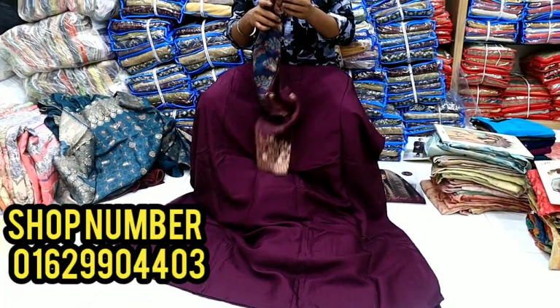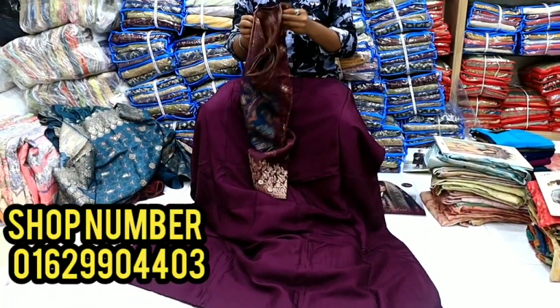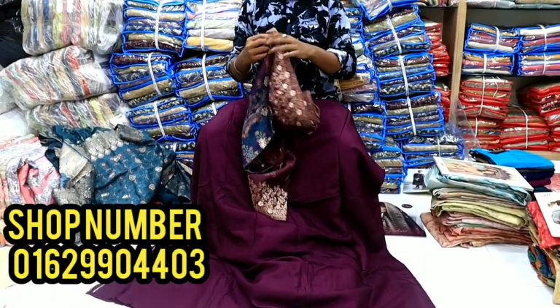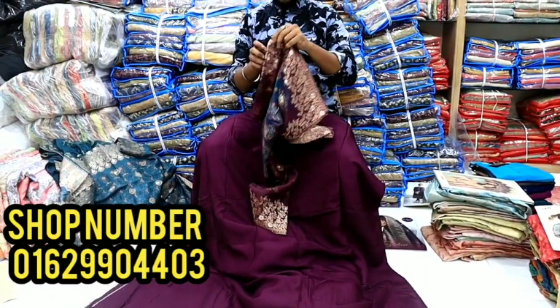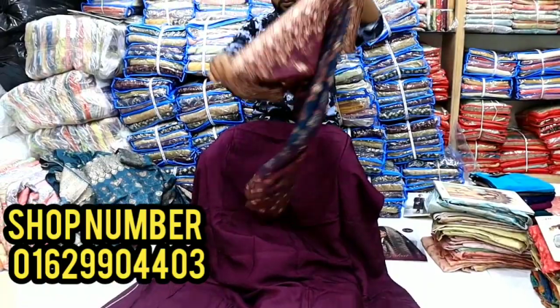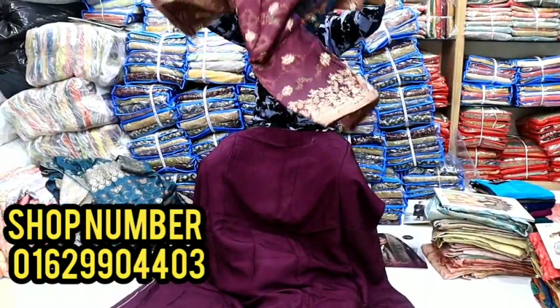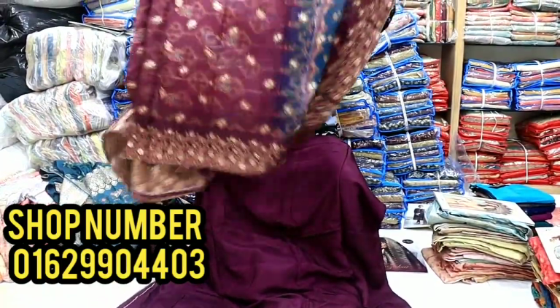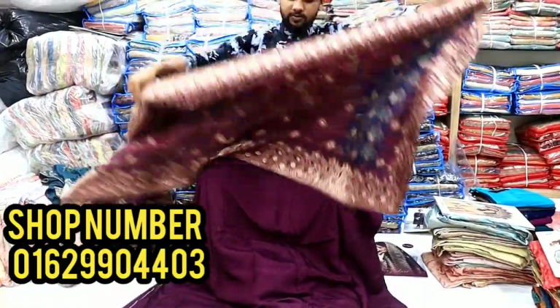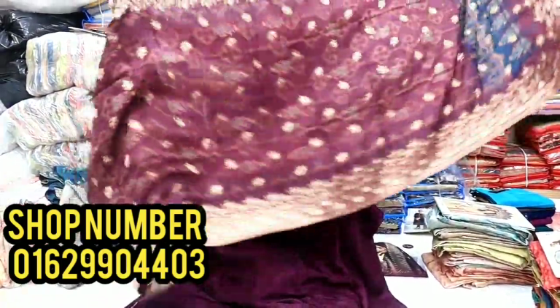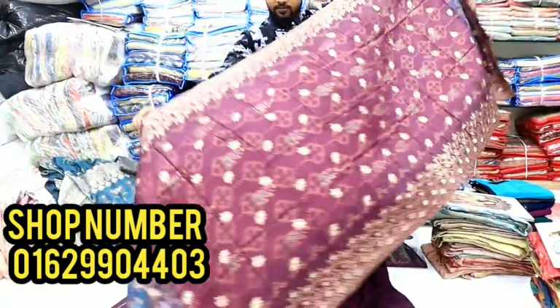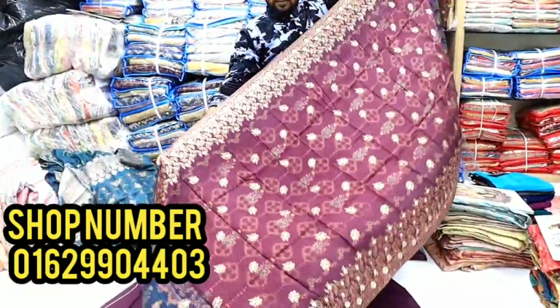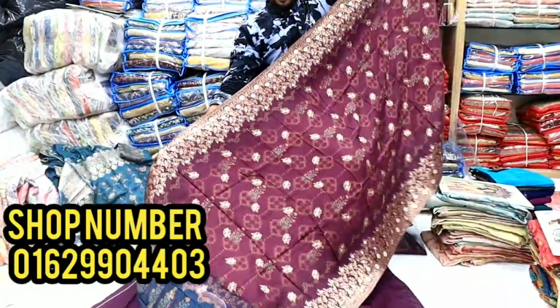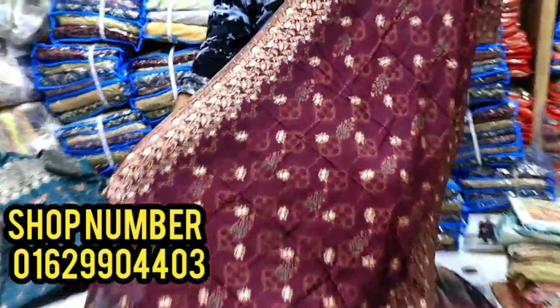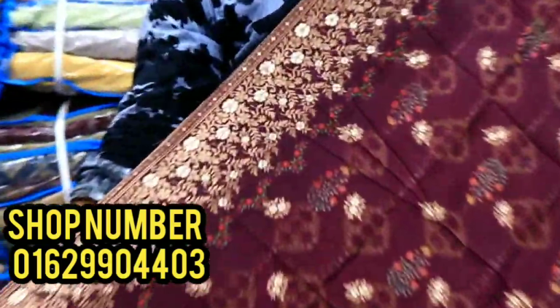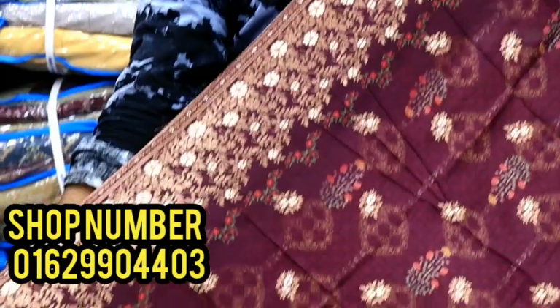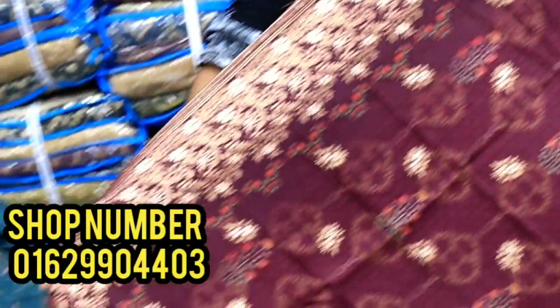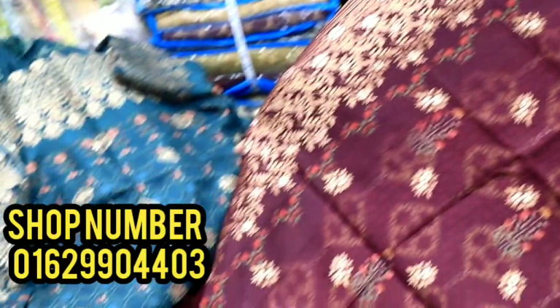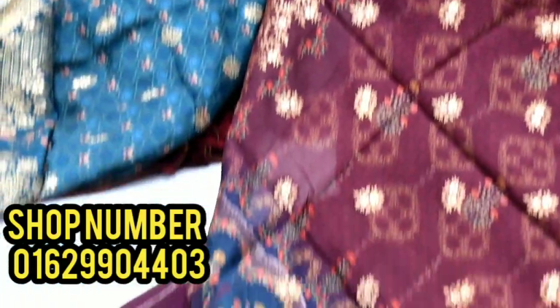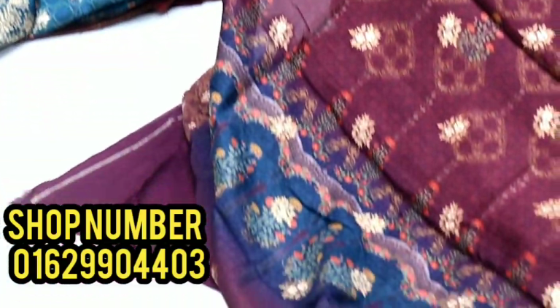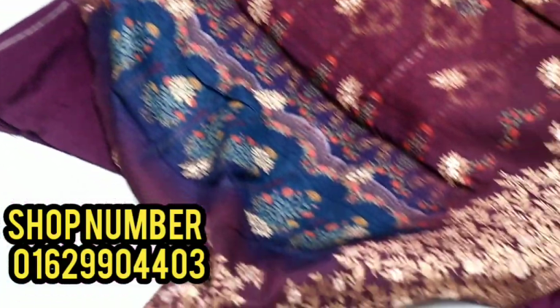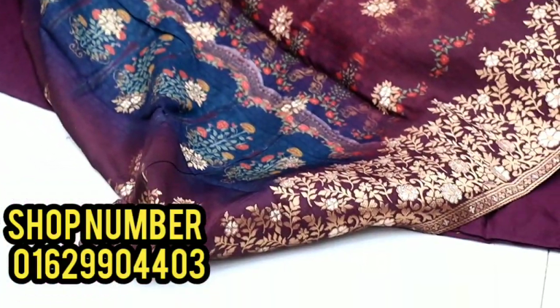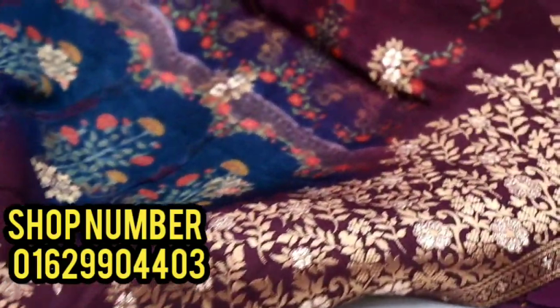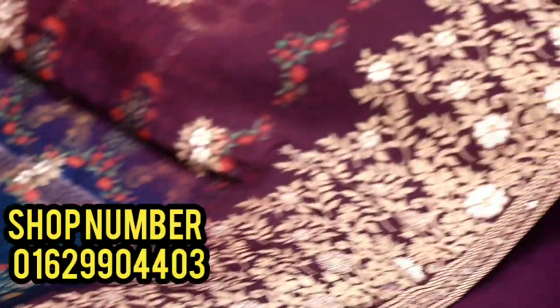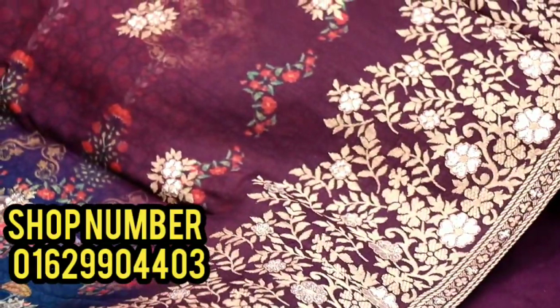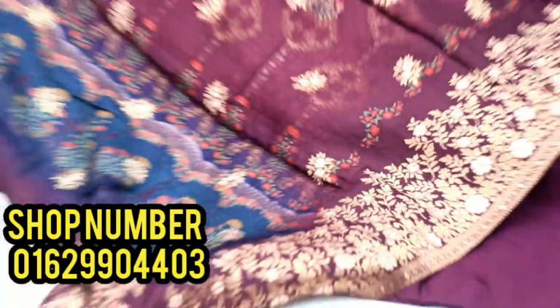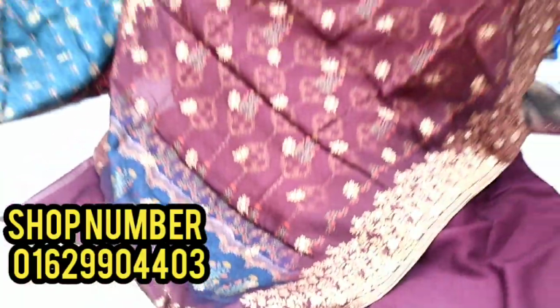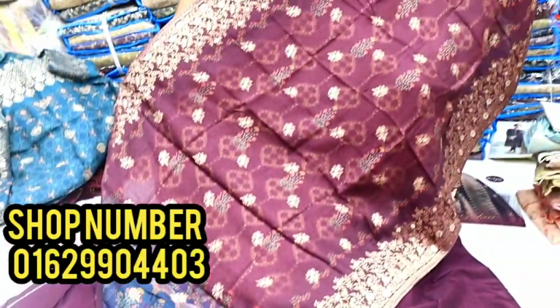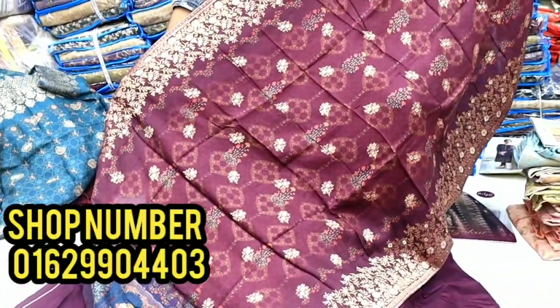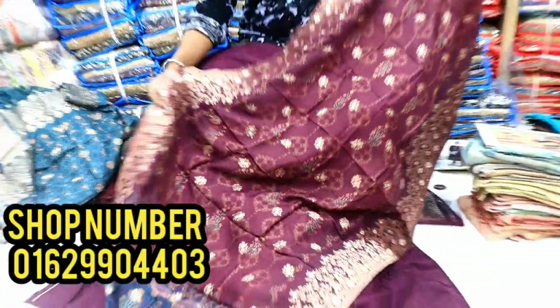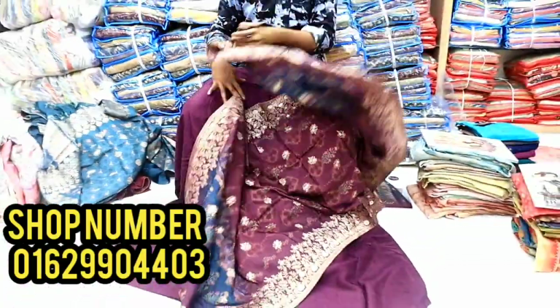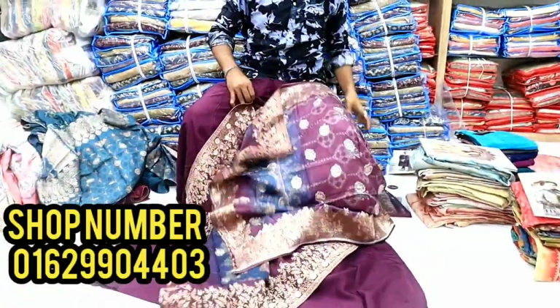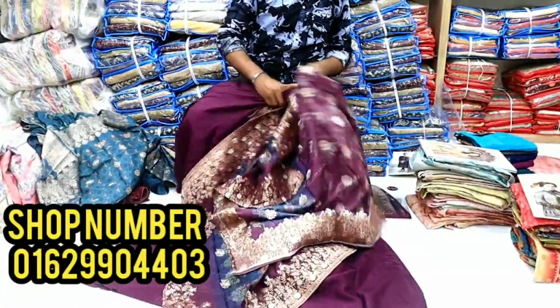This dress is very bright and completely clean. This is a soft fabric. The price is 4,500.